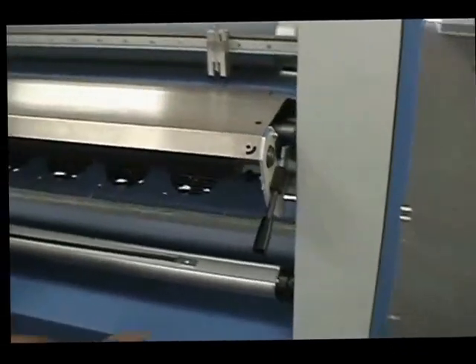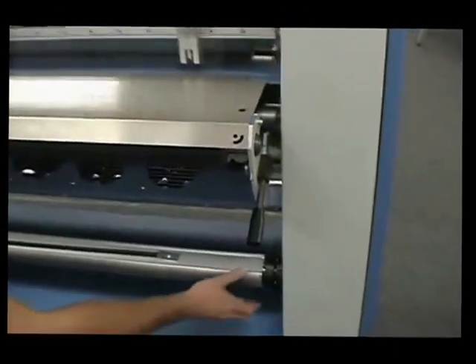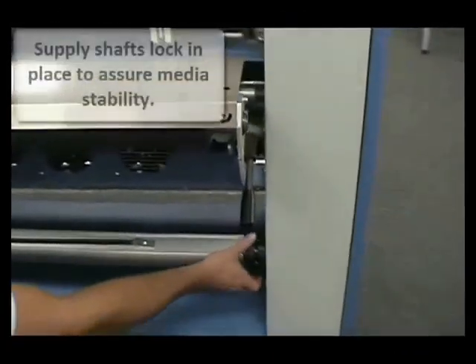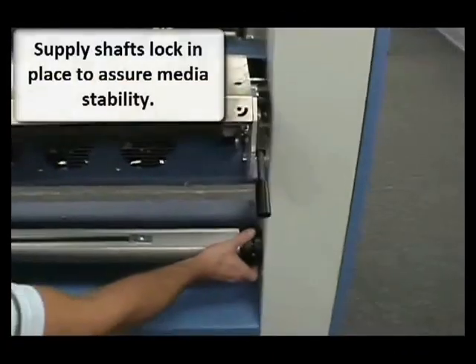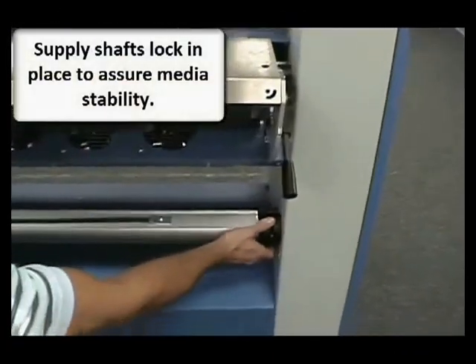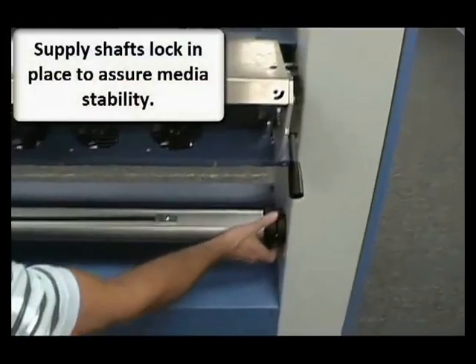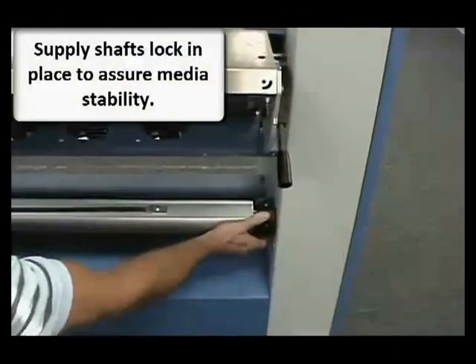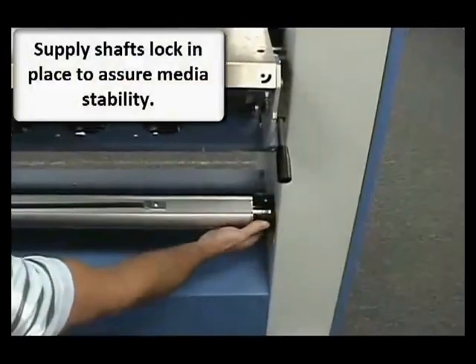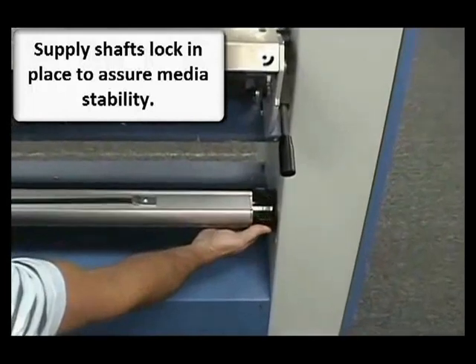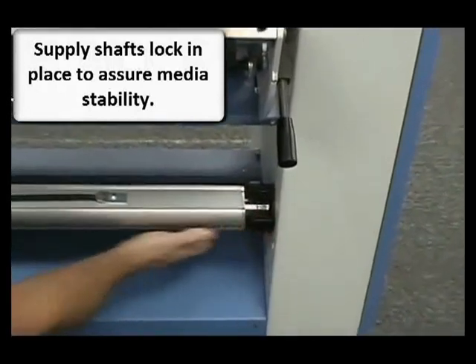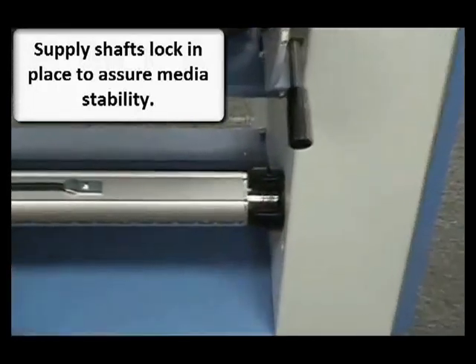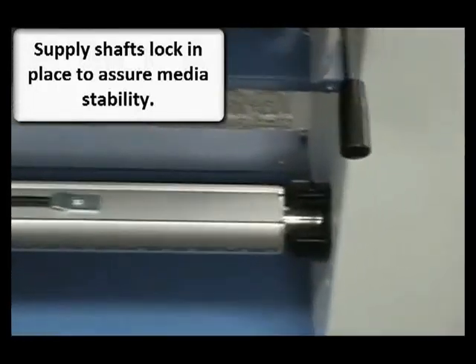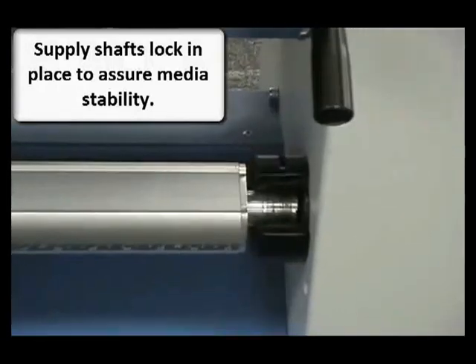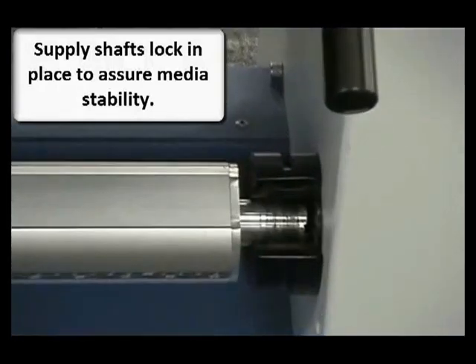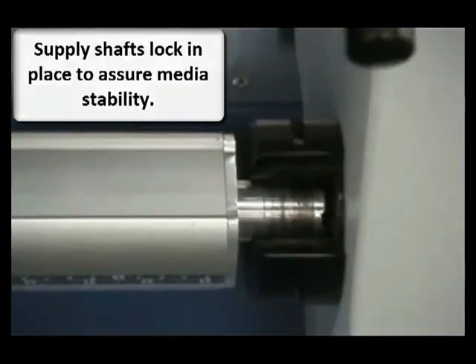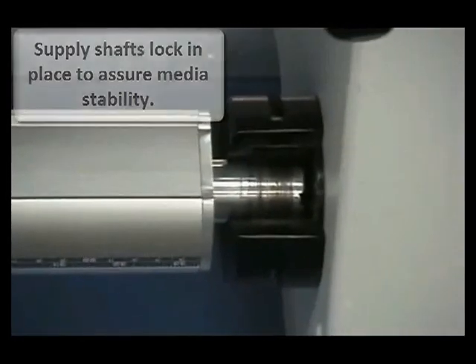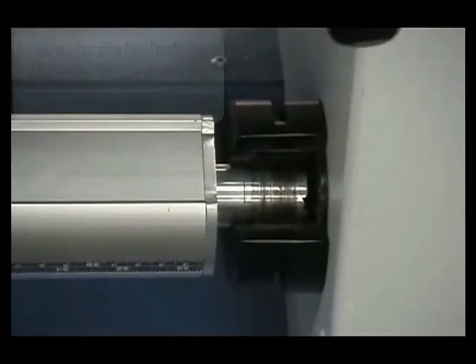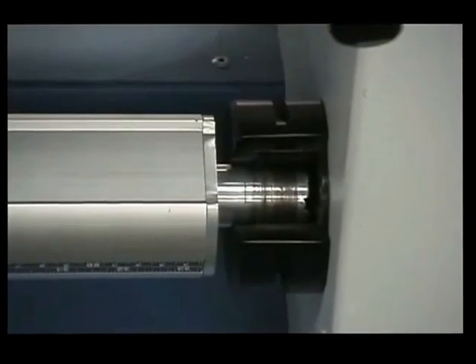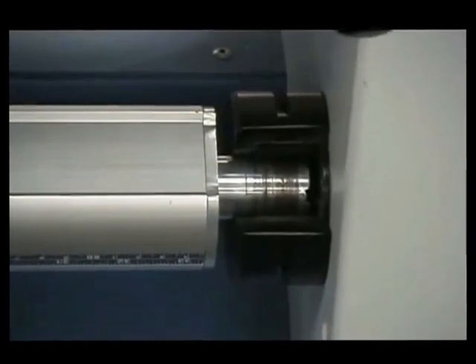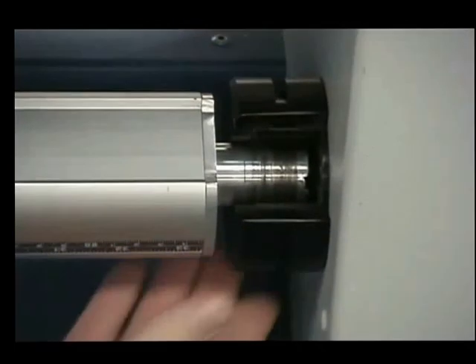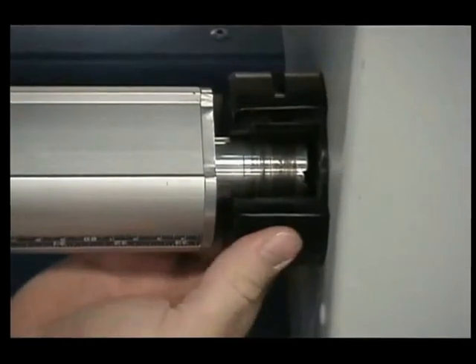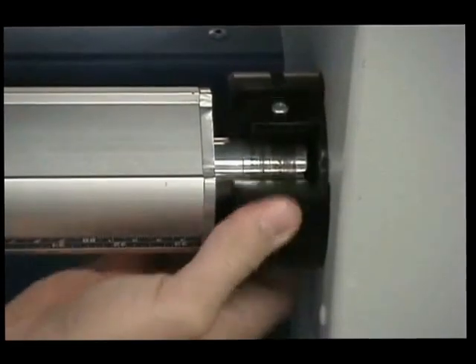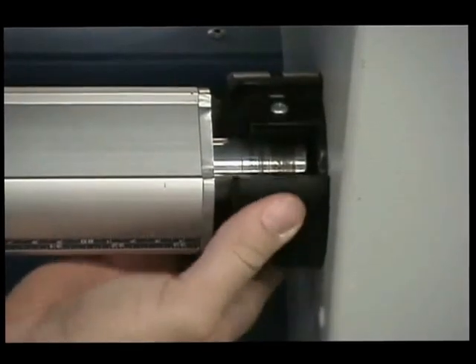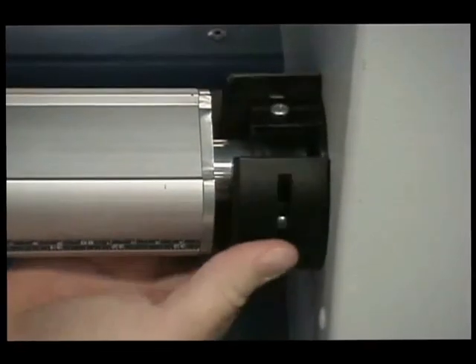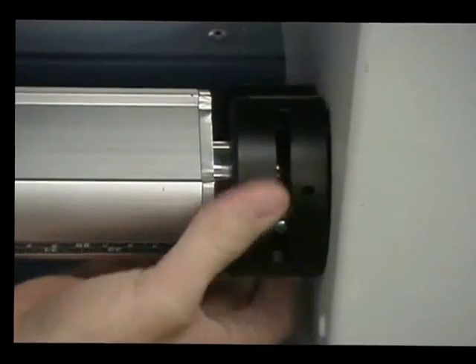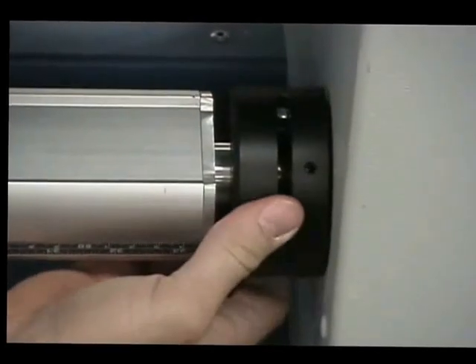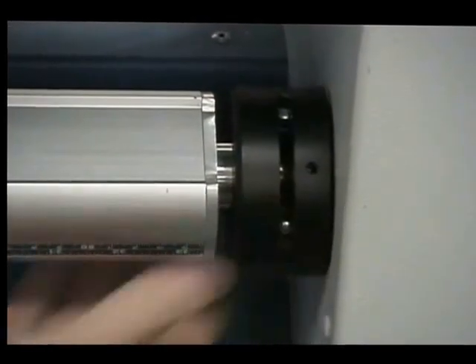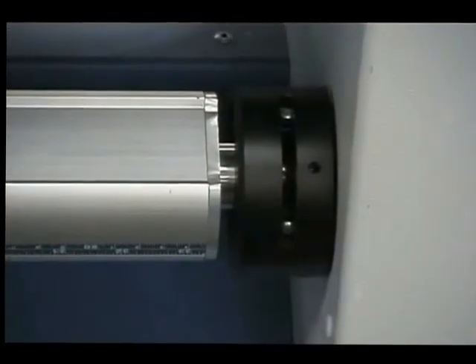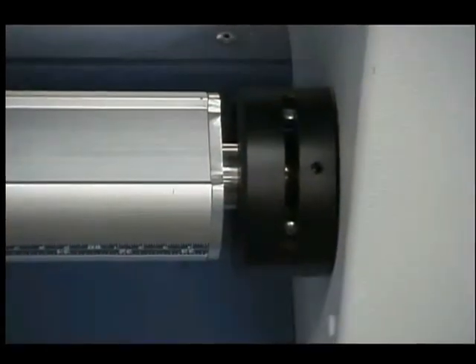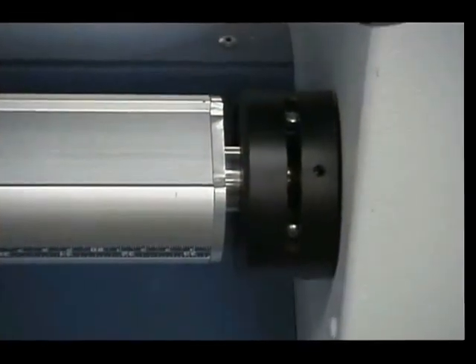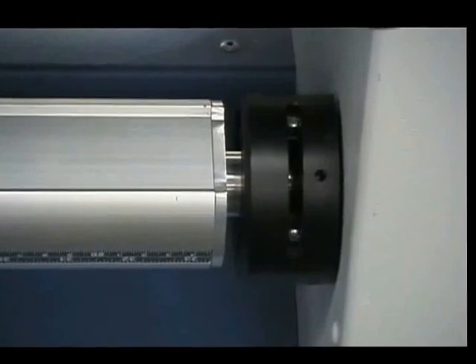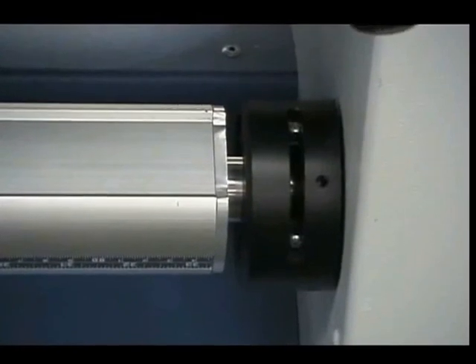For instance, our lower supply shaft here has an additional lock on the end that assures media stability, making sure the media stays on the shaft and the shaft doesn't move.